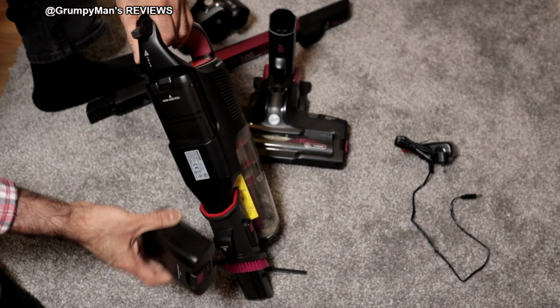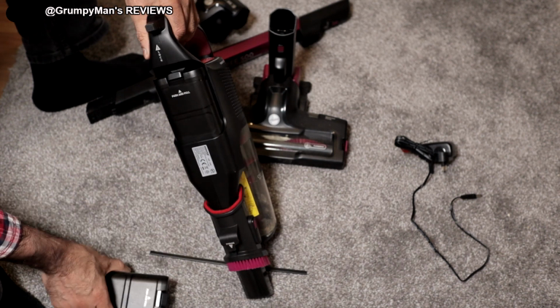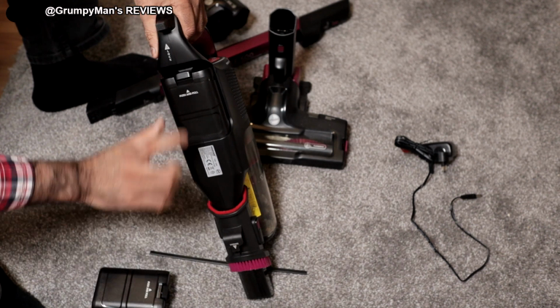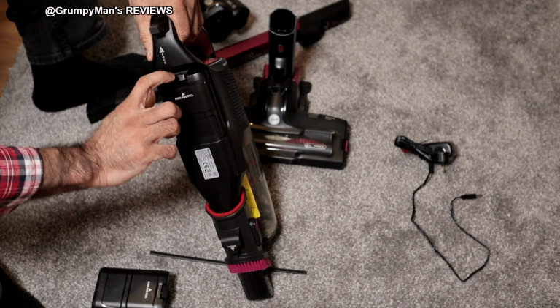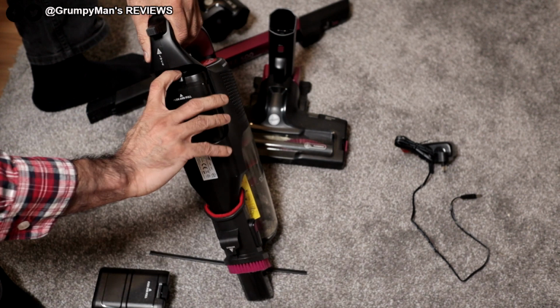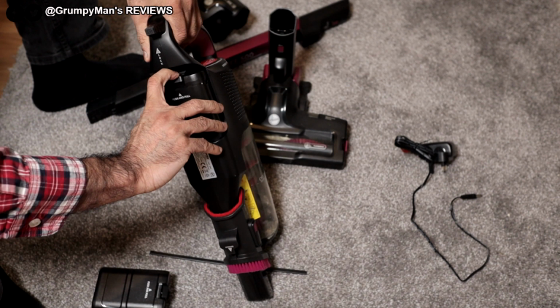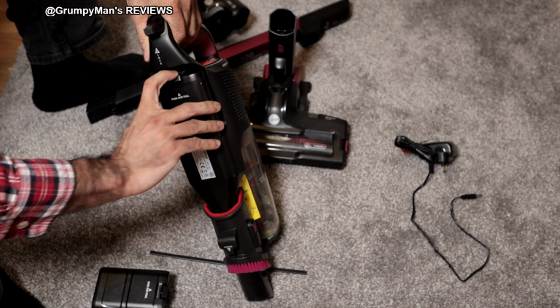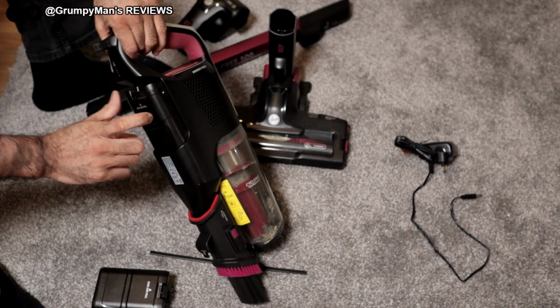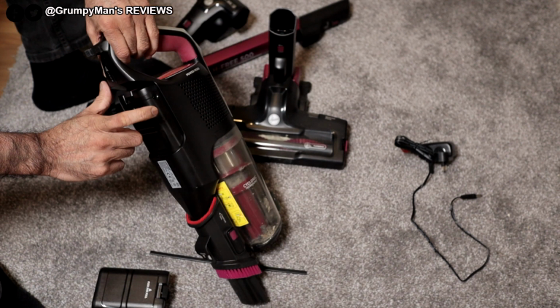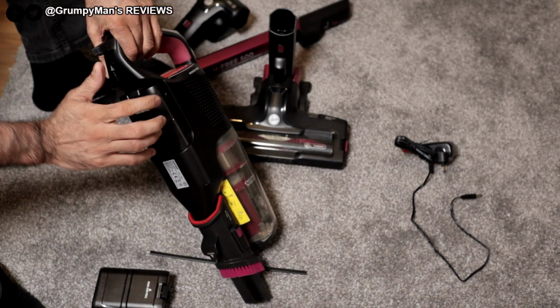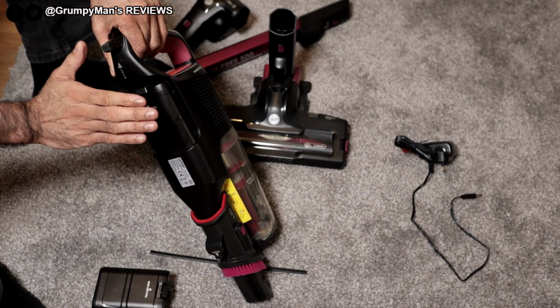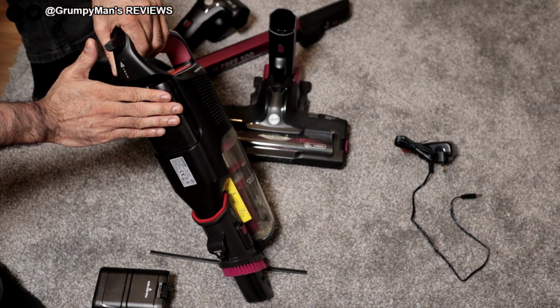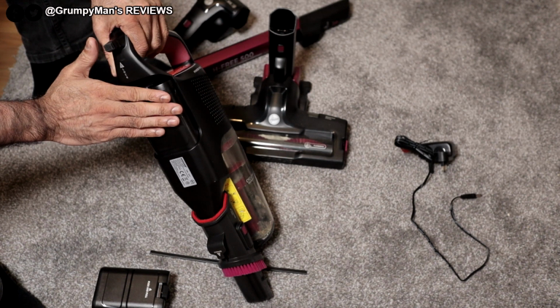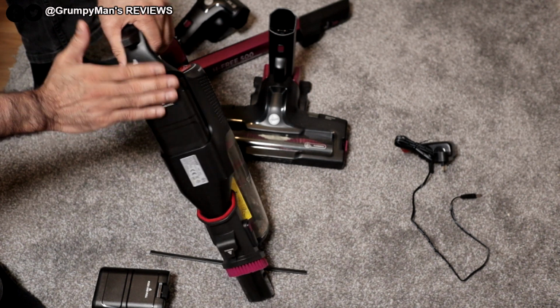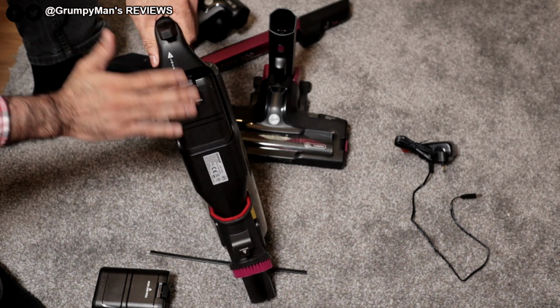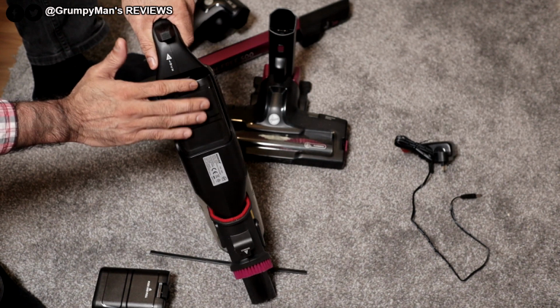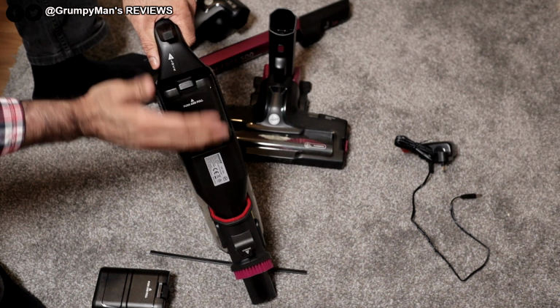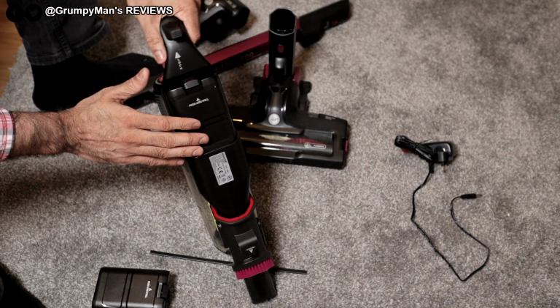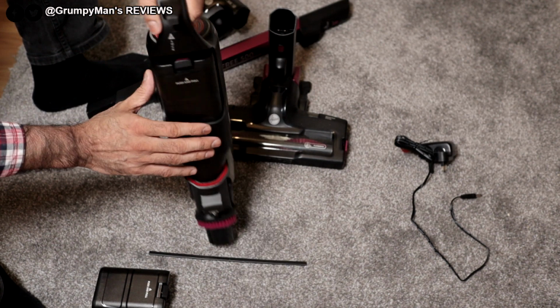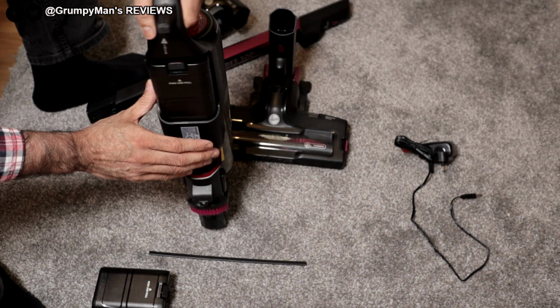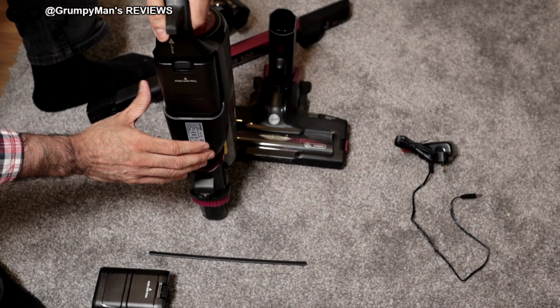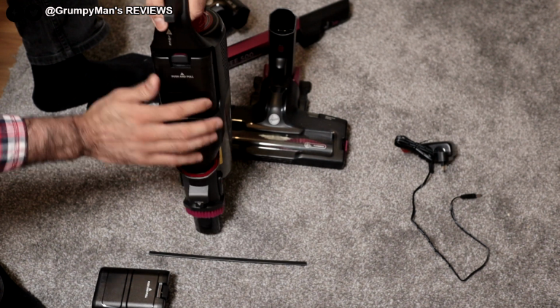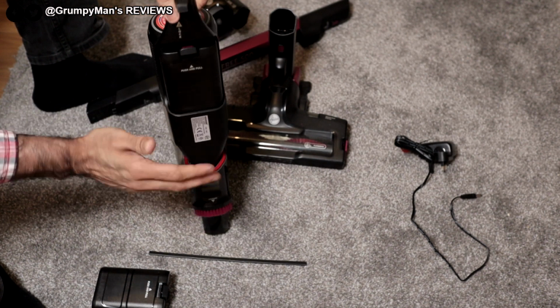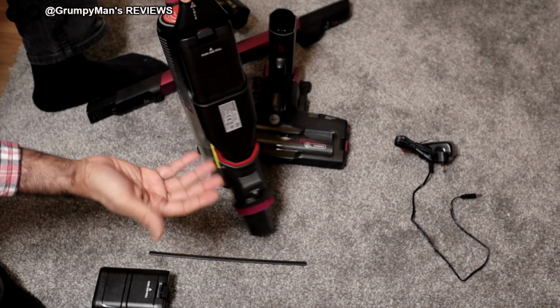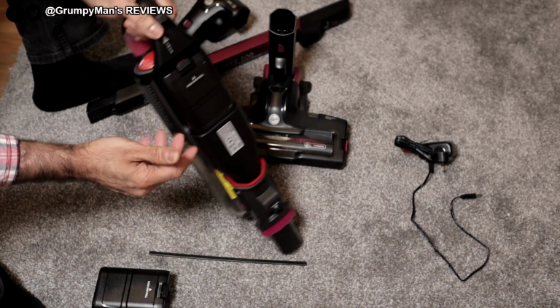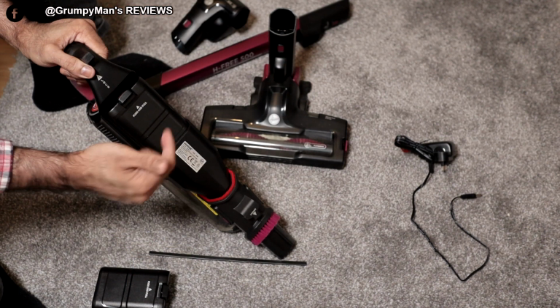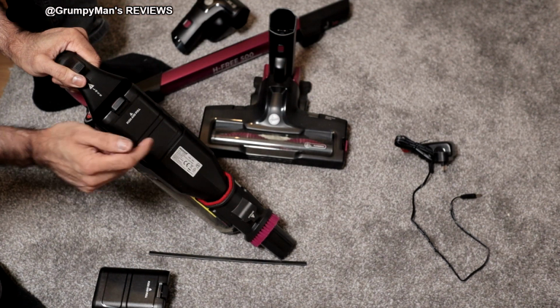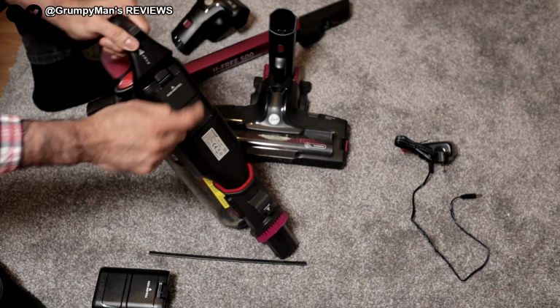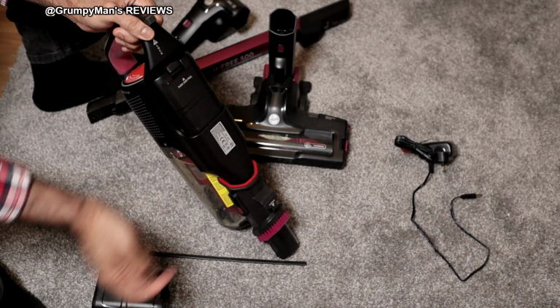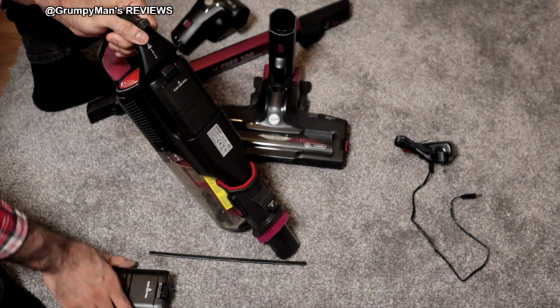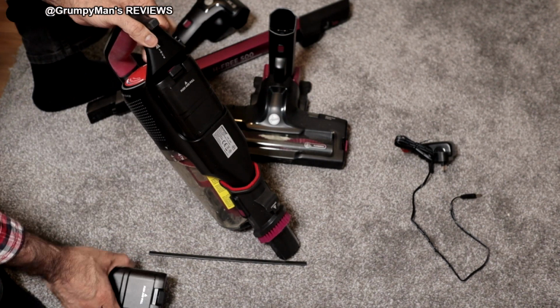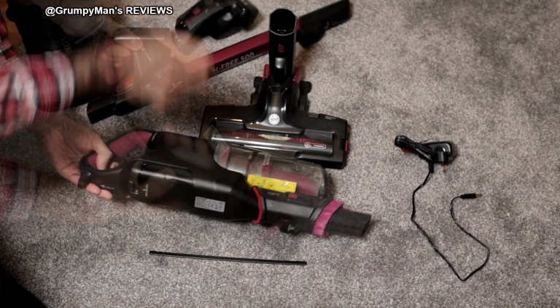These batteries are removable, or you can charge the vacuum cleaner directly. You also get a stand if you want to mount it on the wall, but there's no need for me to do that because I charge one battery while I use the other.